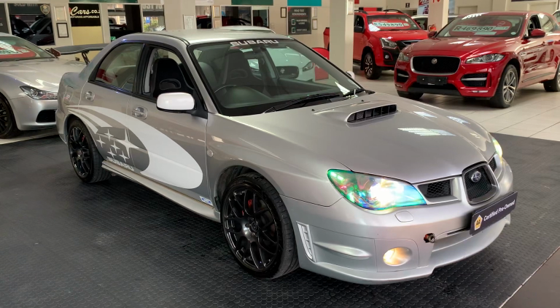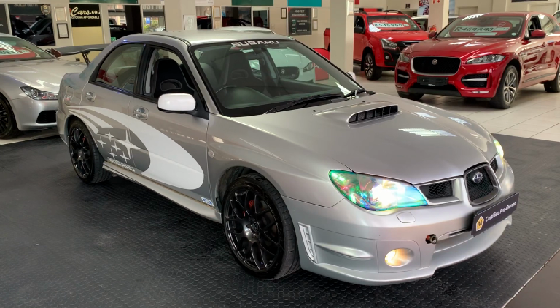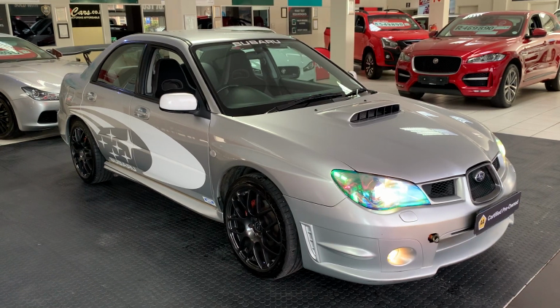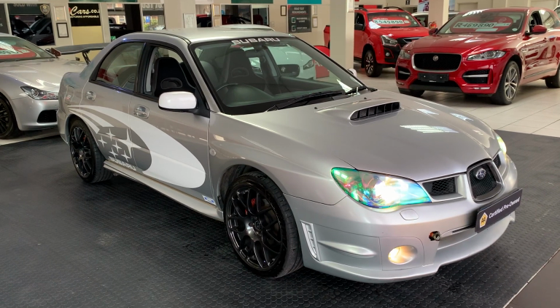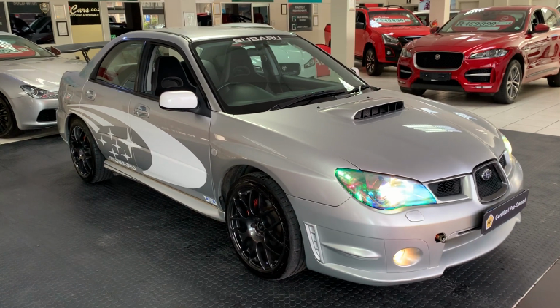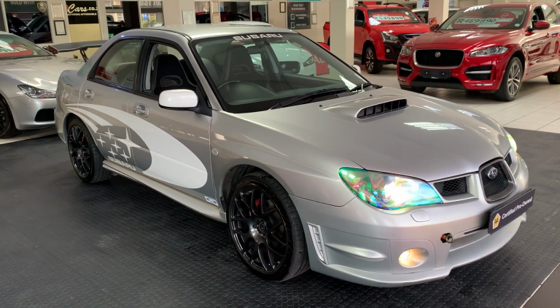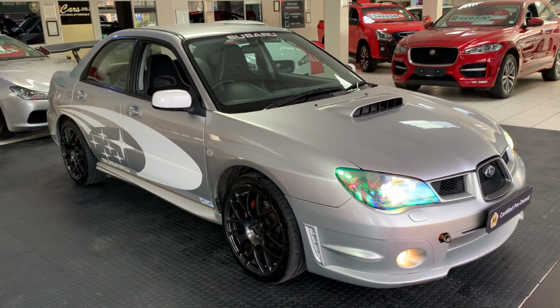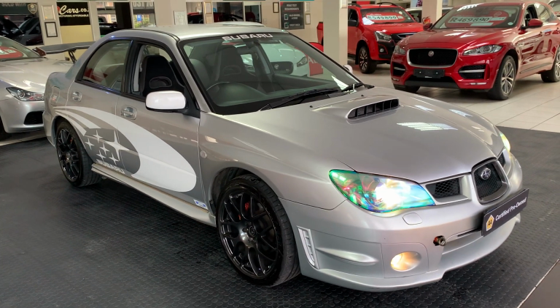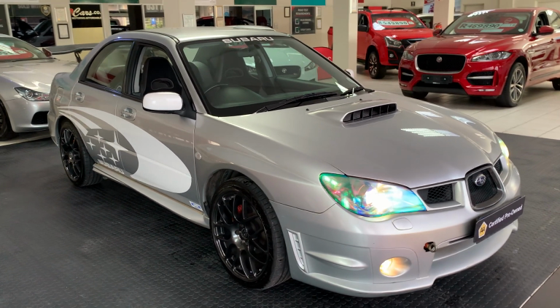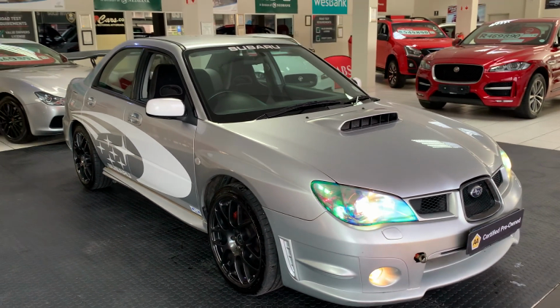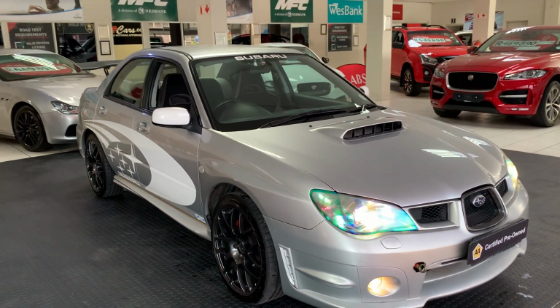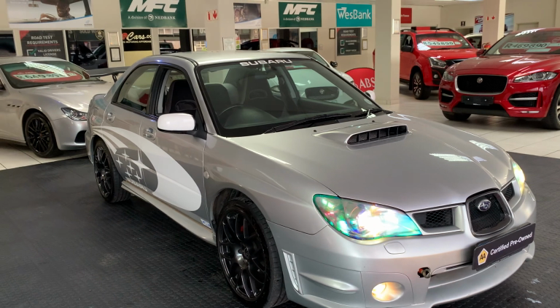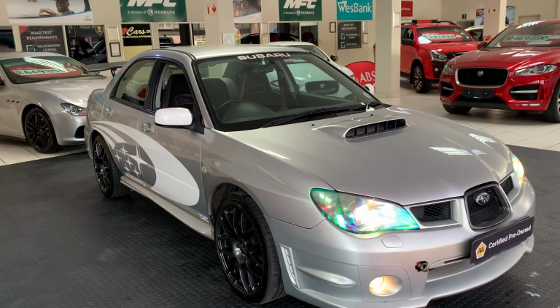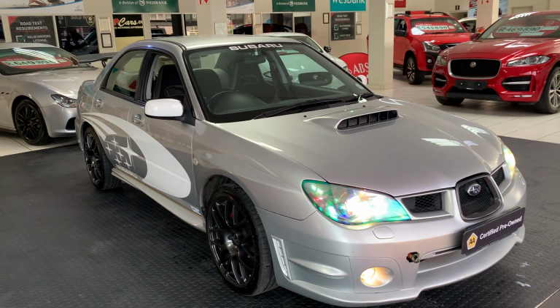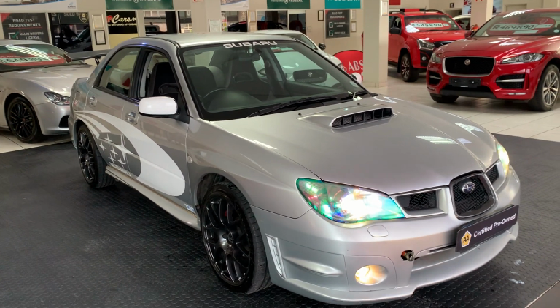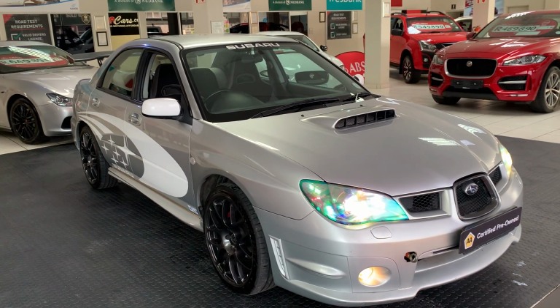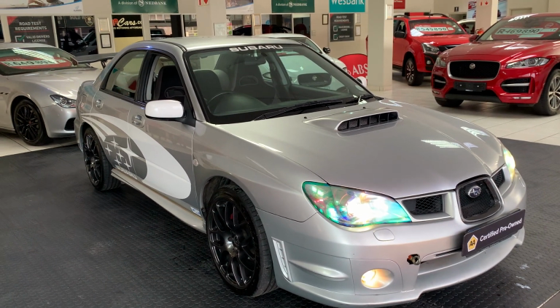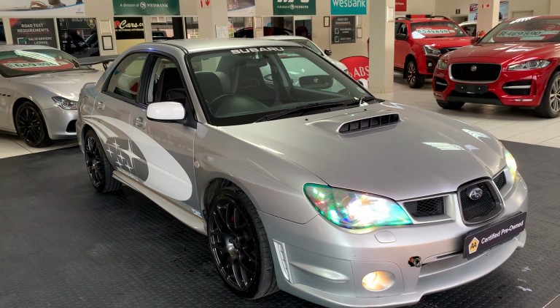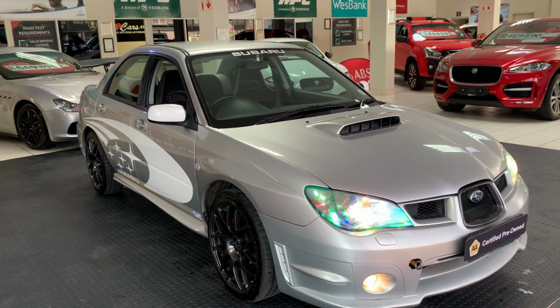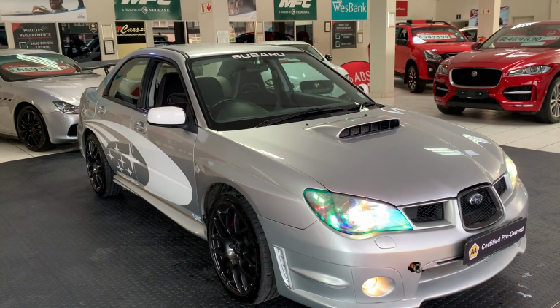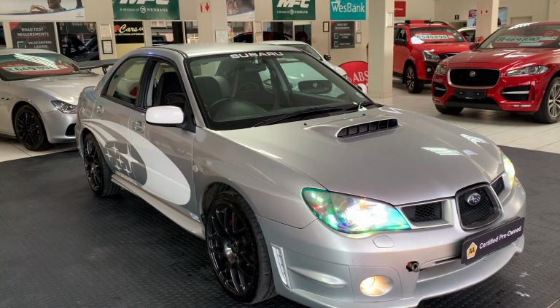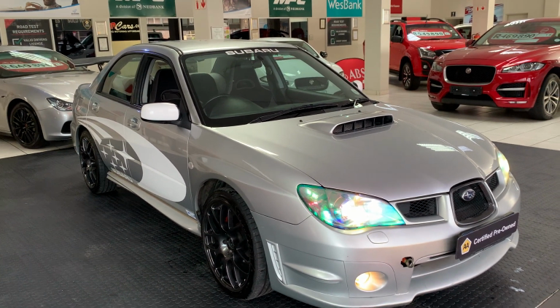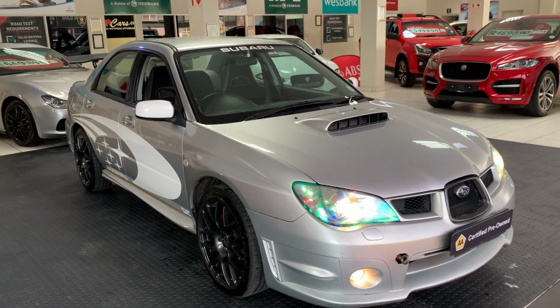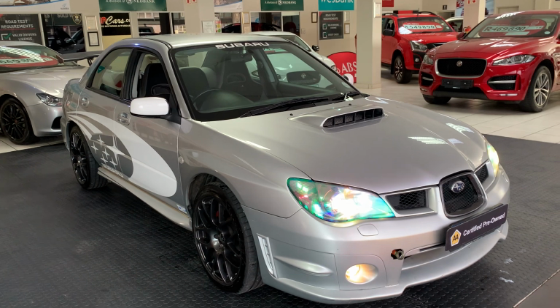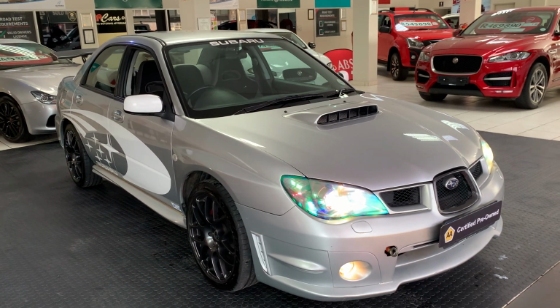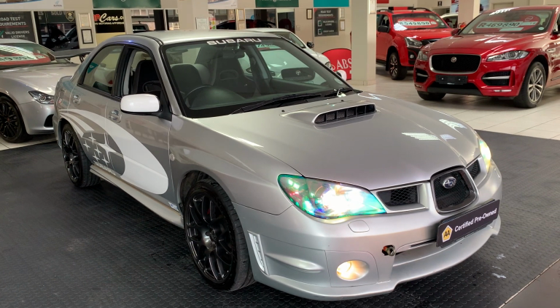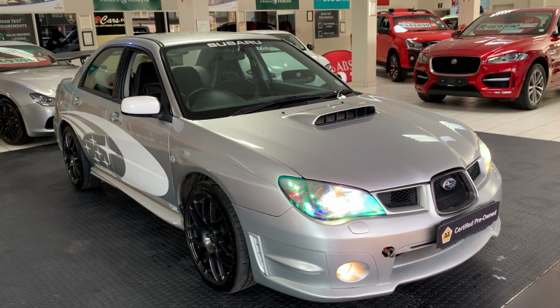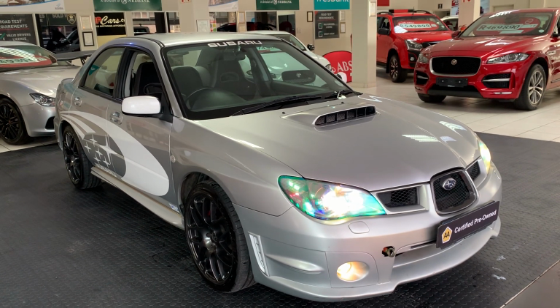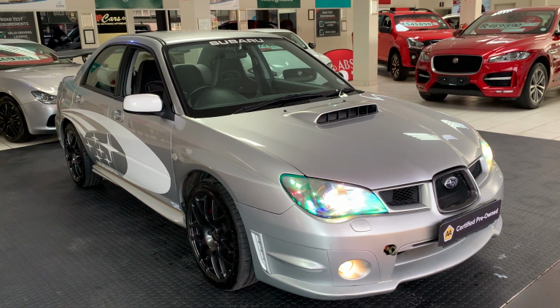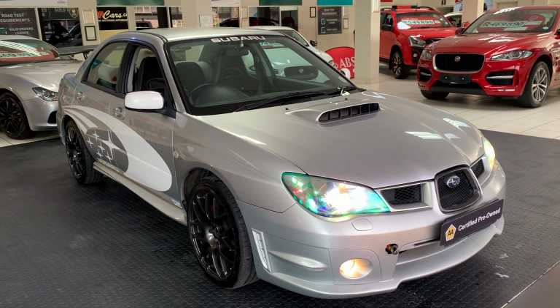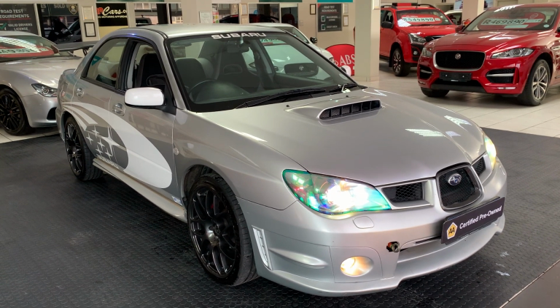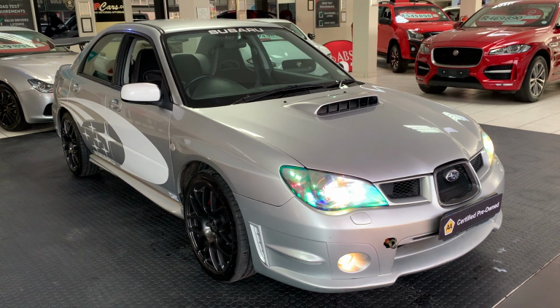G'day guys, Tiewoldt here from MMA Cars. Here we've got a beautiful Subaru 2007 model — it's the Impreza 2.5 WRX edition. It's got a souped up motor. Come and have a look.